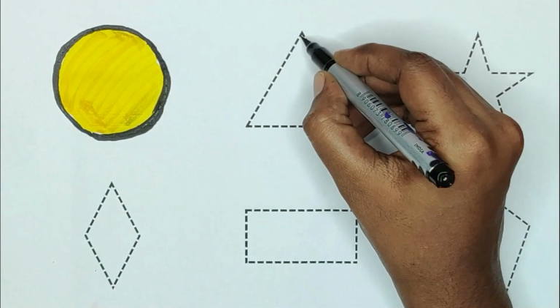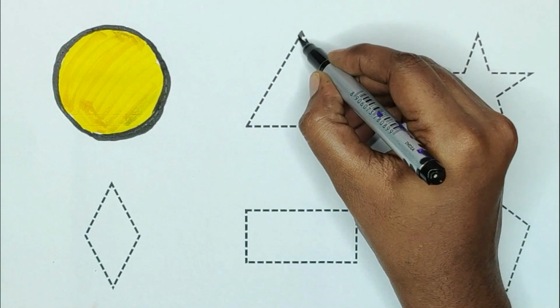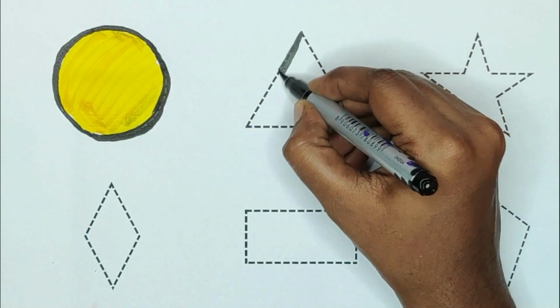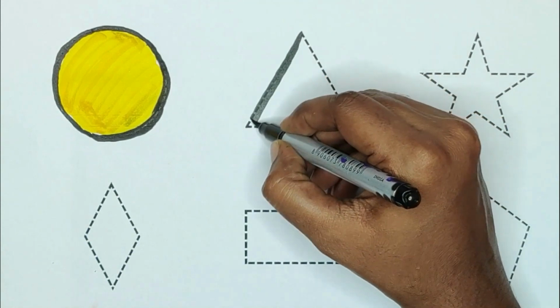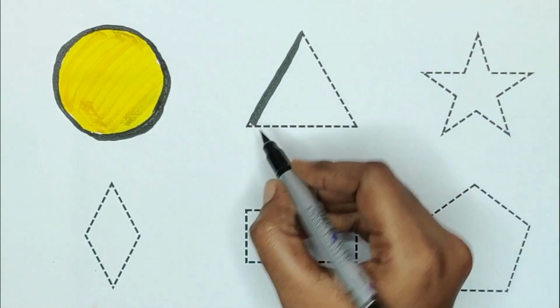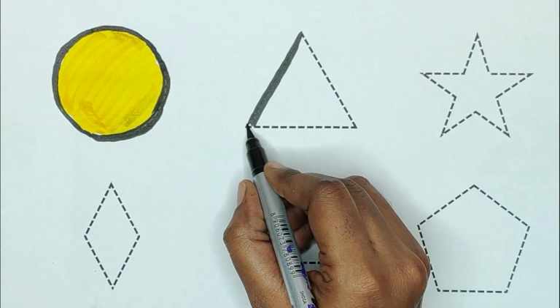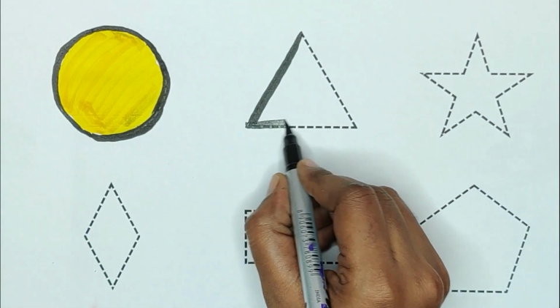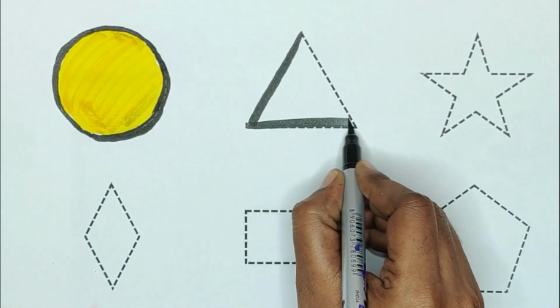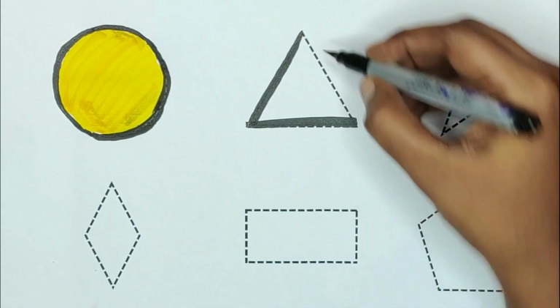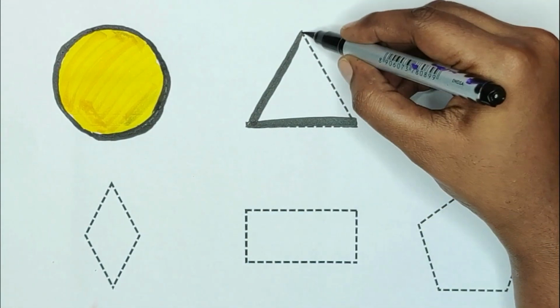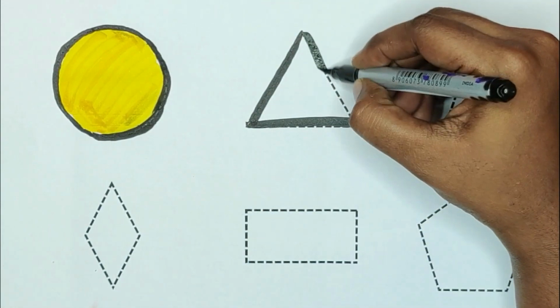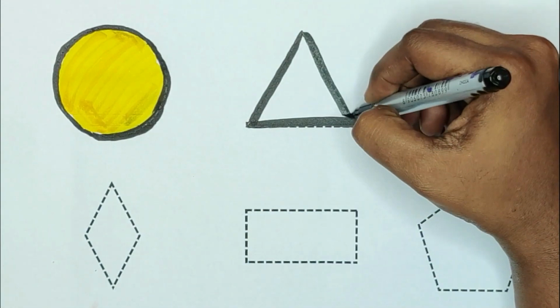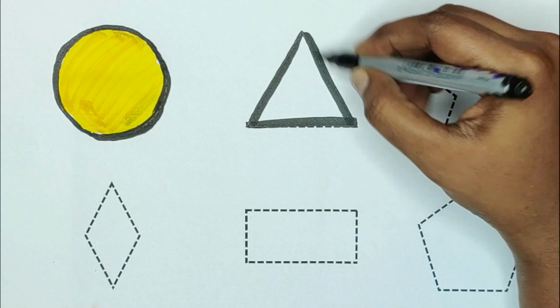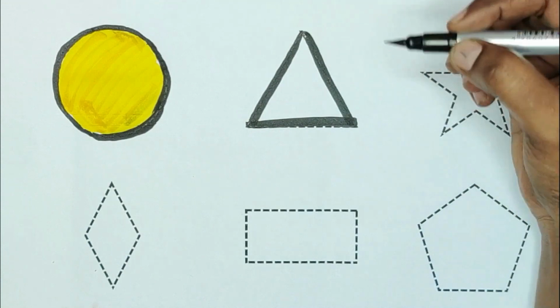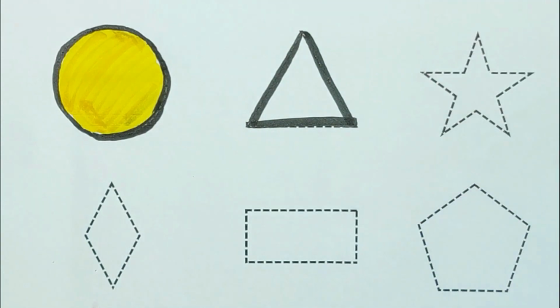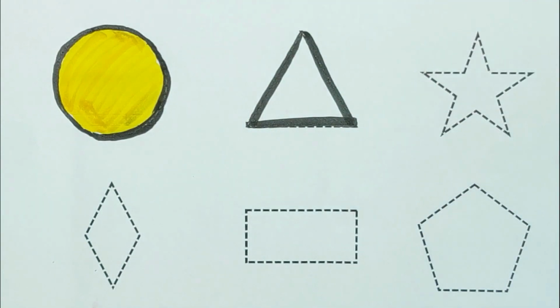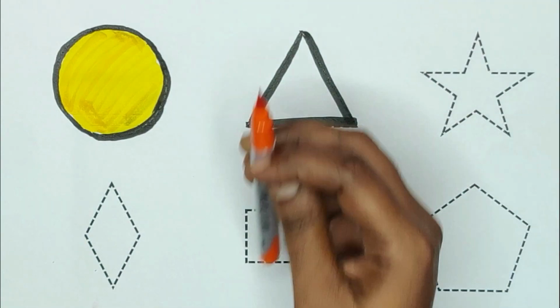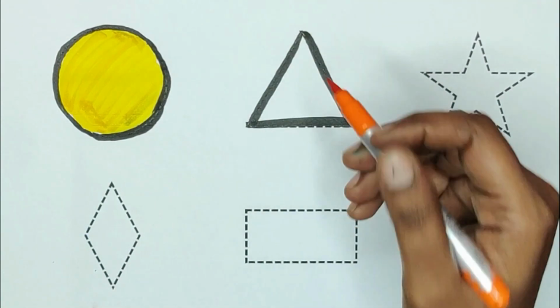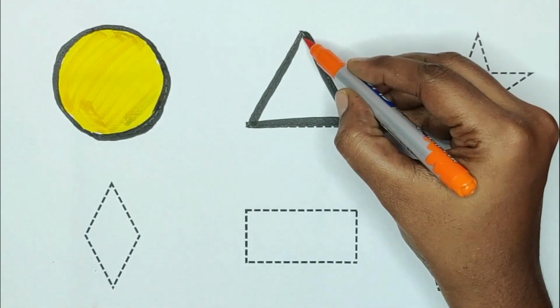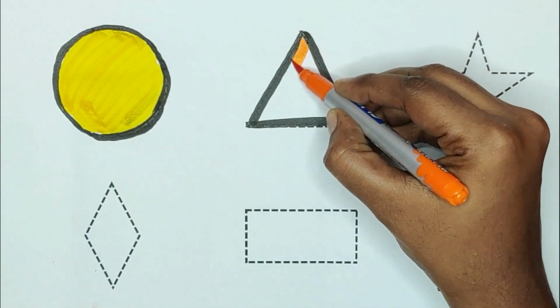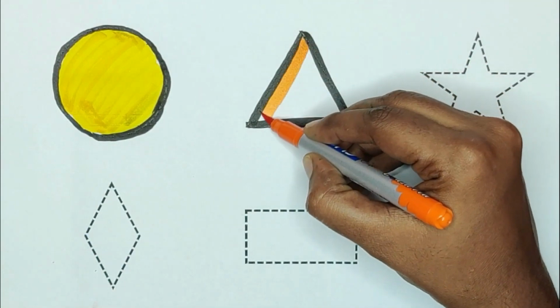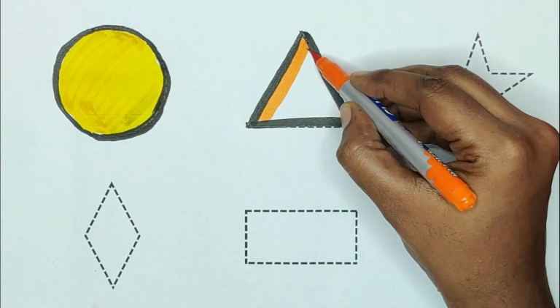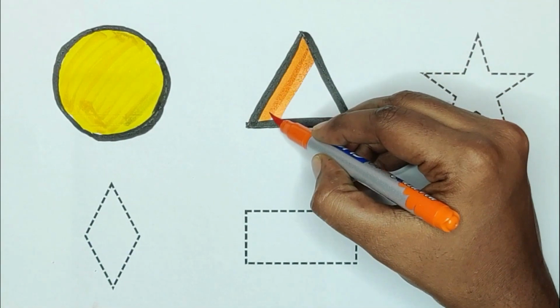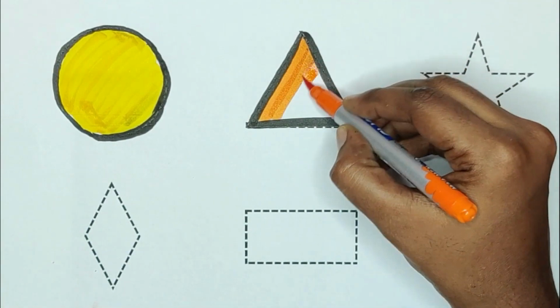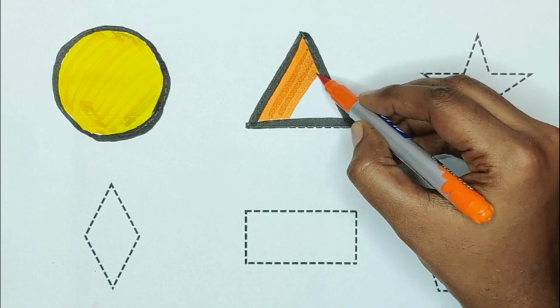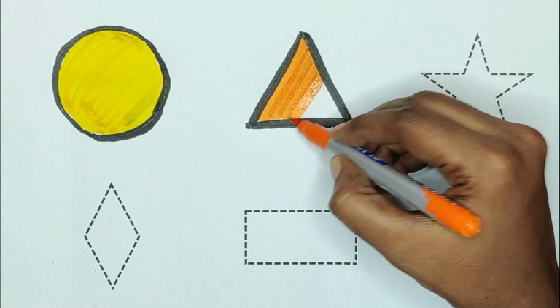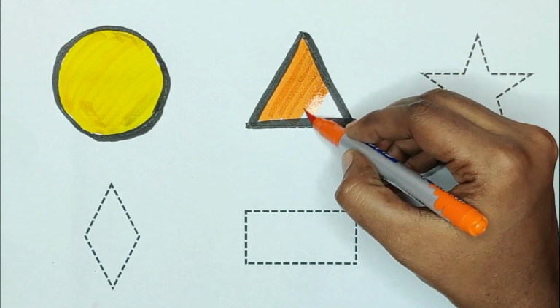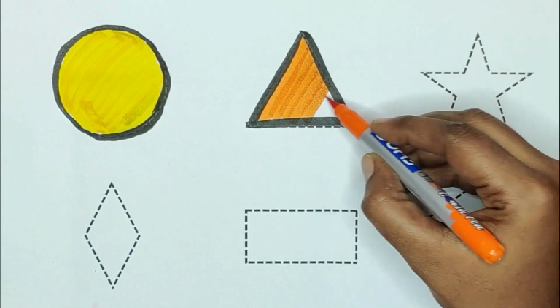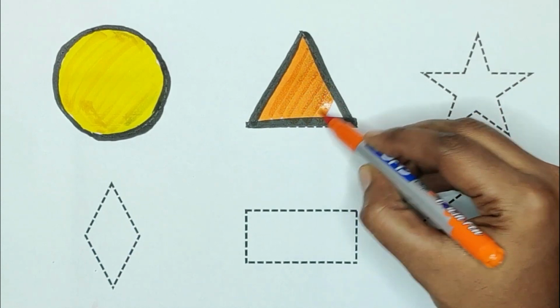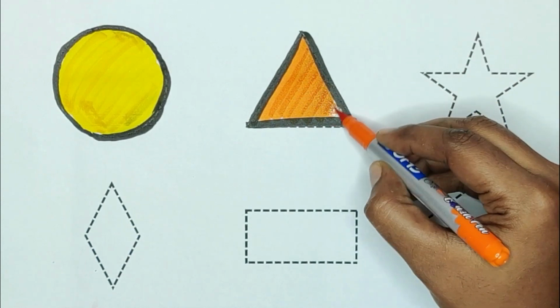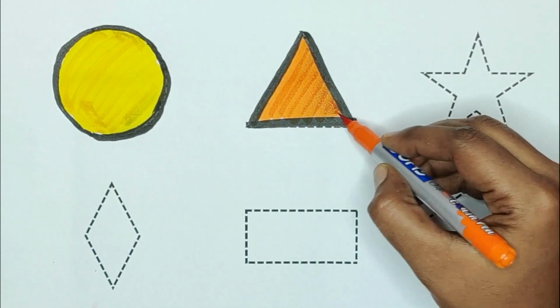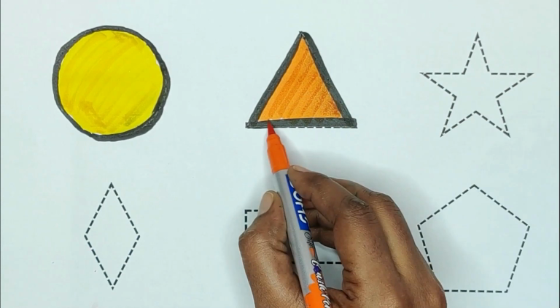Next, triangle. Triangle. The color, orange. Orange. Orange color, triangle.